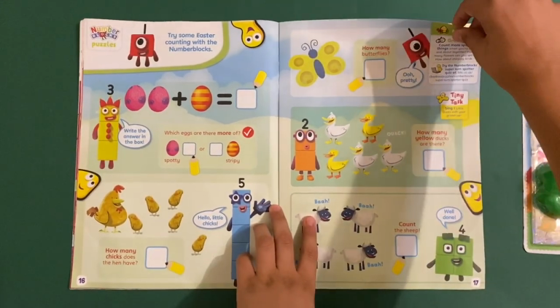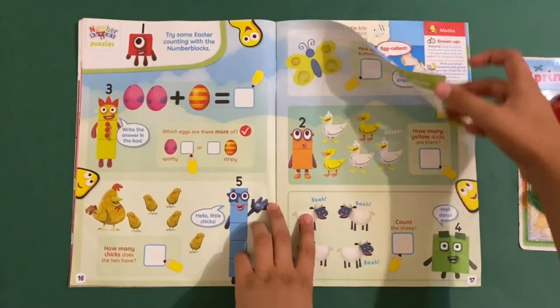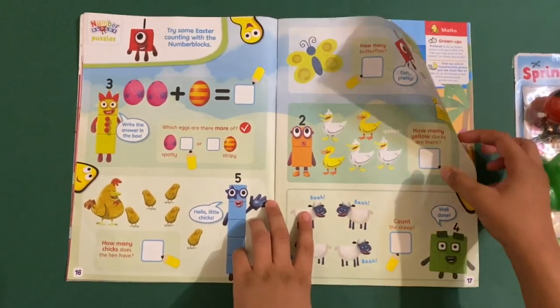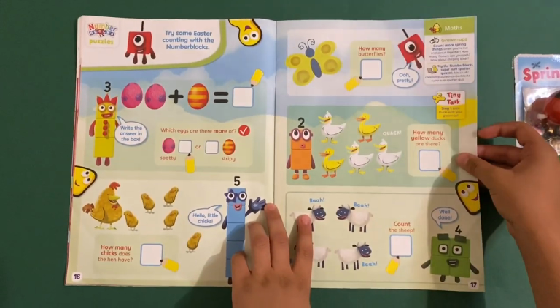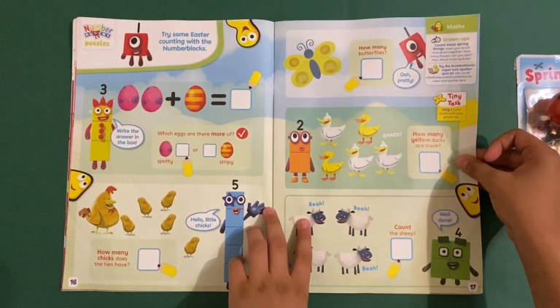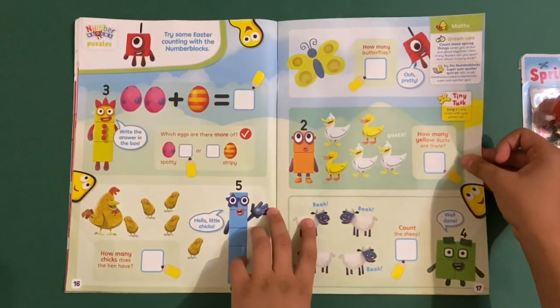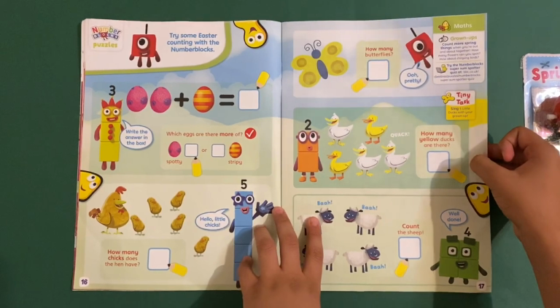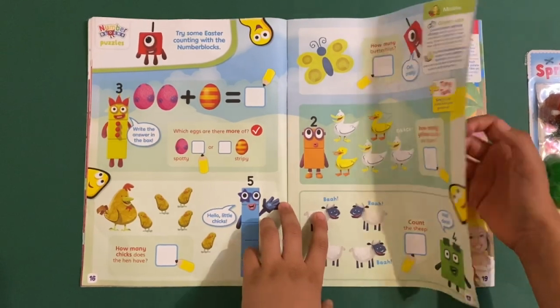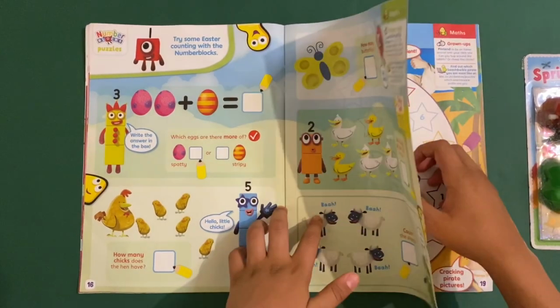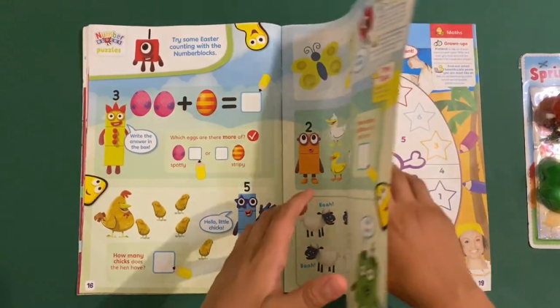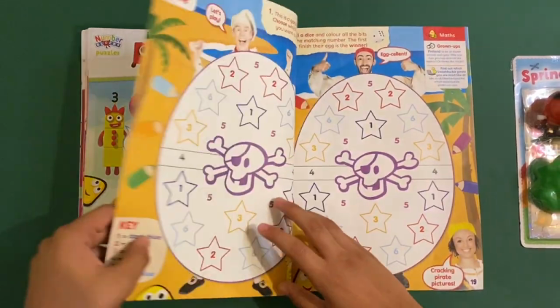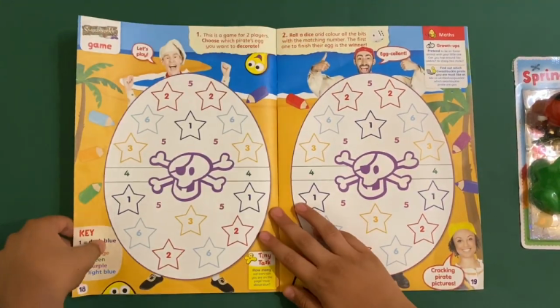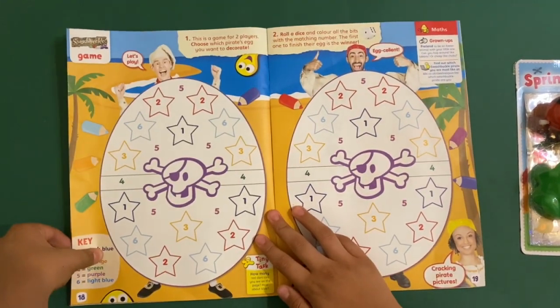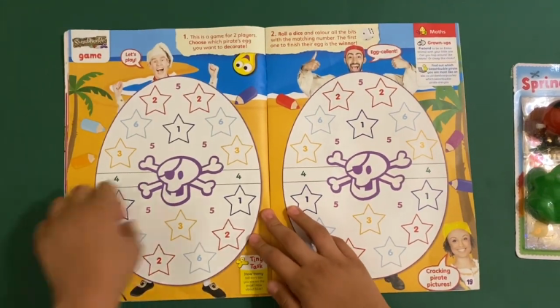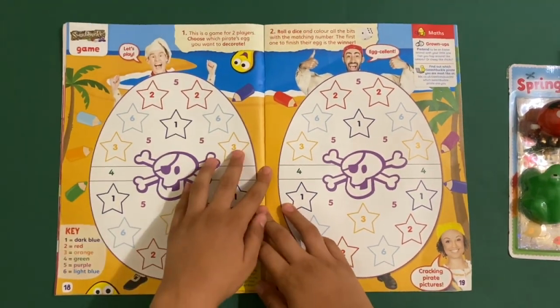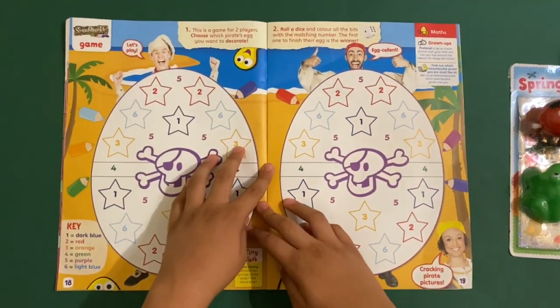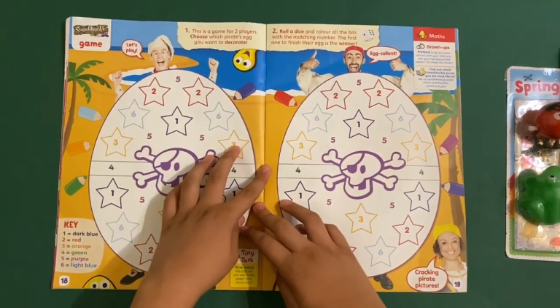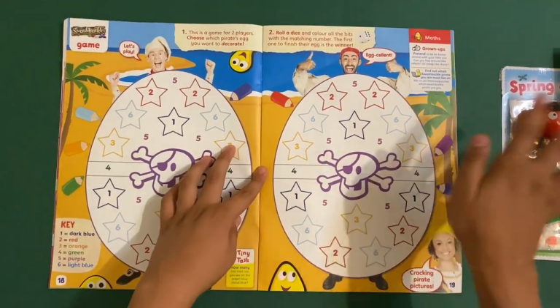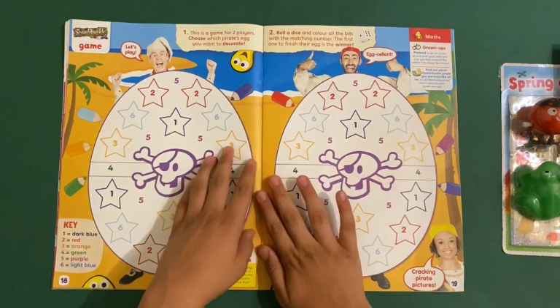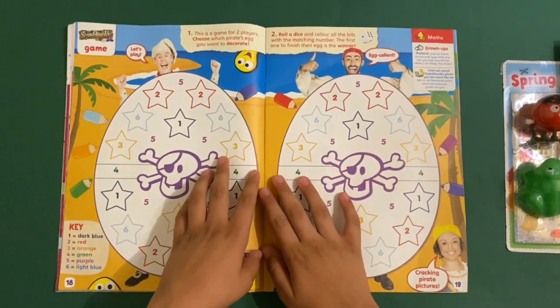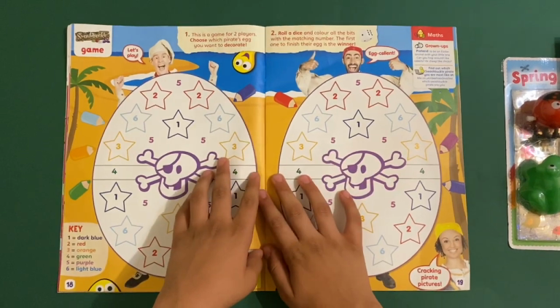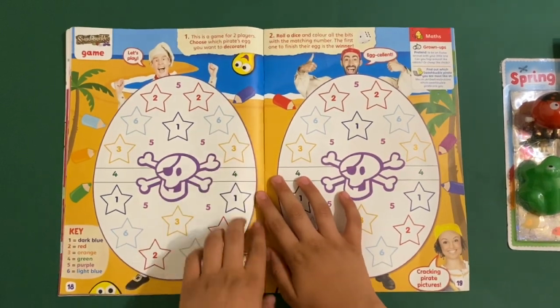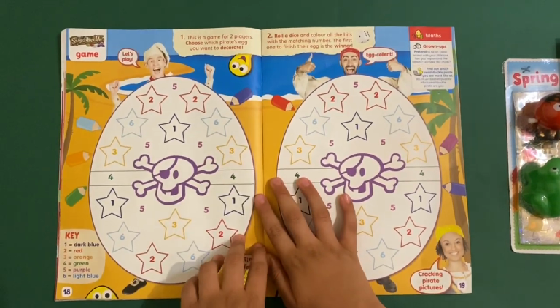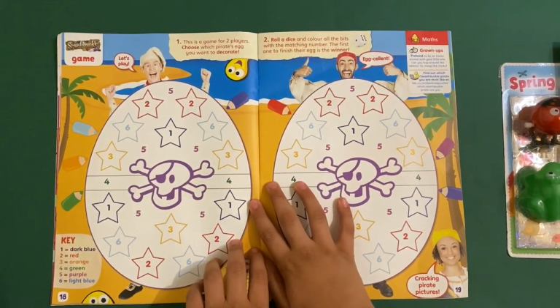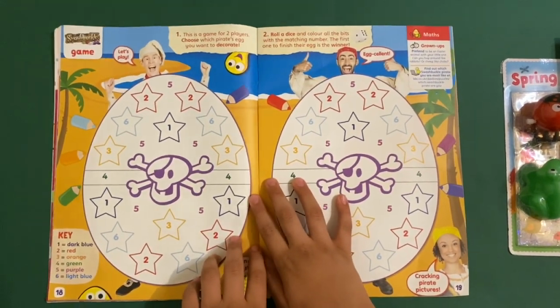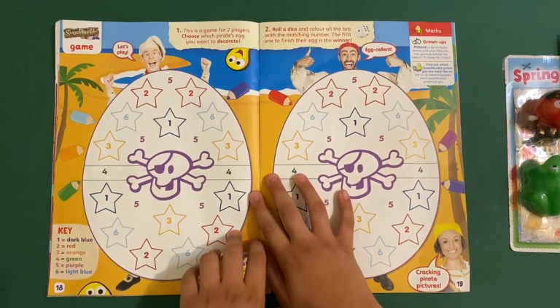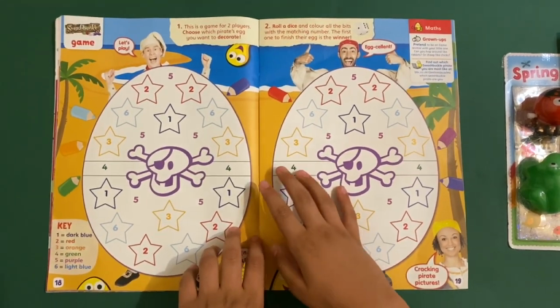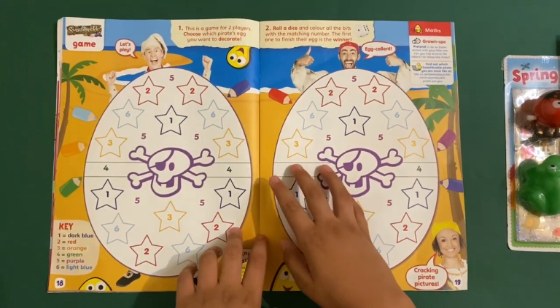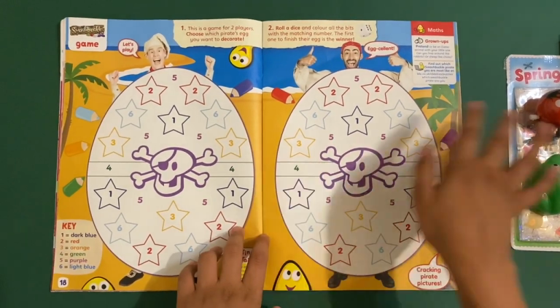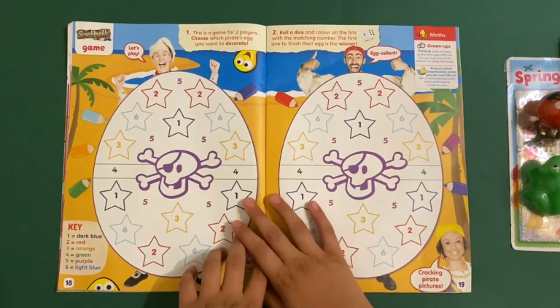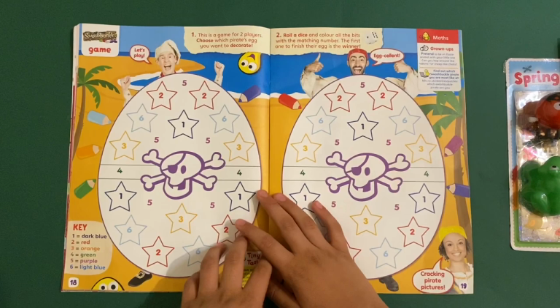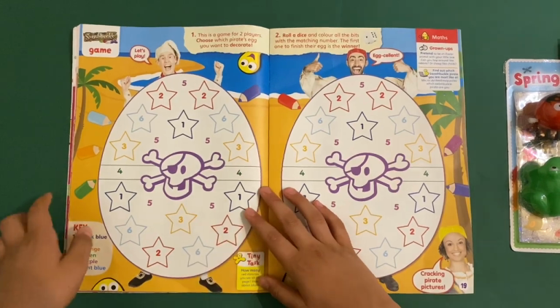How many chicks does the hen have? One, two, three, four, five, six. How many butterflies? Just one. How many yellow ducks? Just two. Count the sheep: one, two, three, four — four sheep. Brilliant. There's also an Easter song — something about a springtime field — but I'm not quite sure.